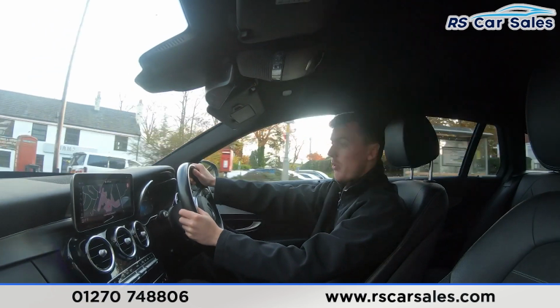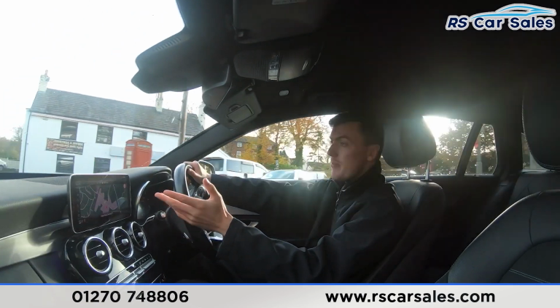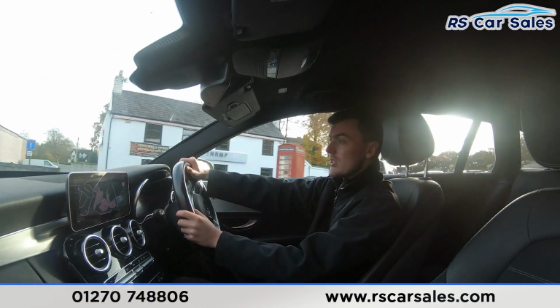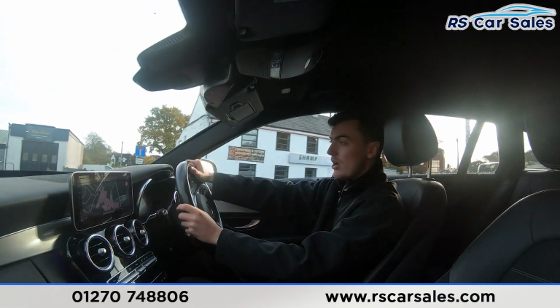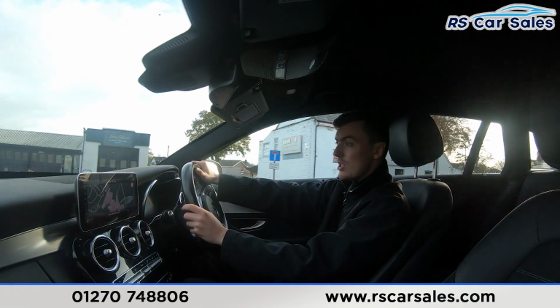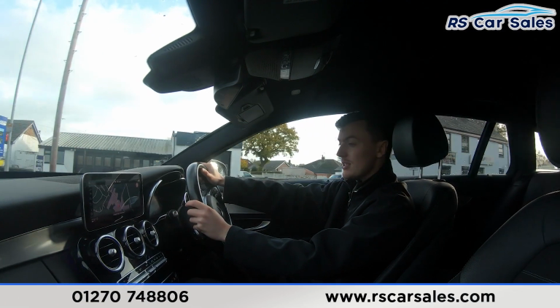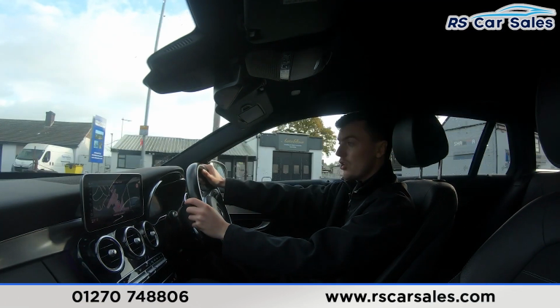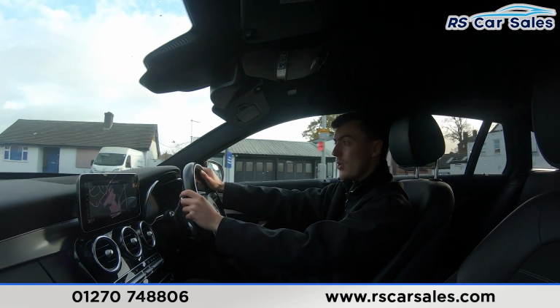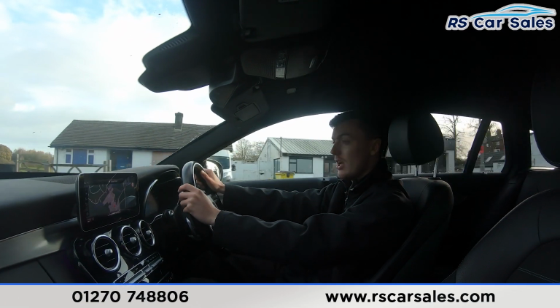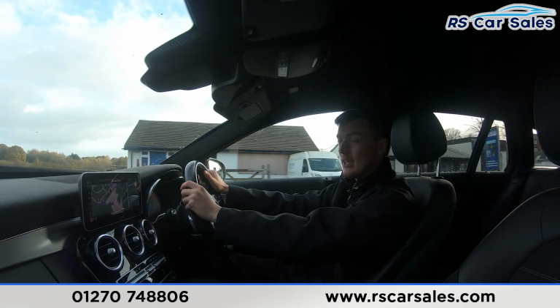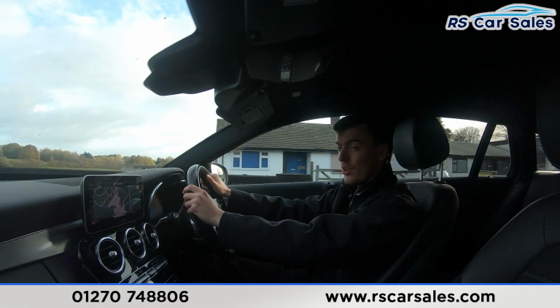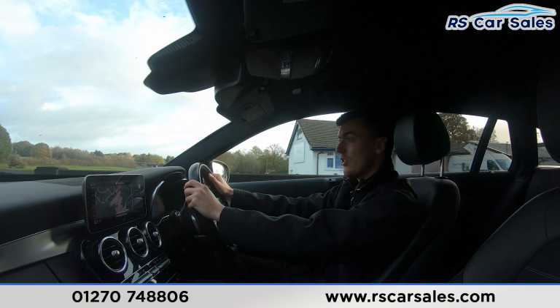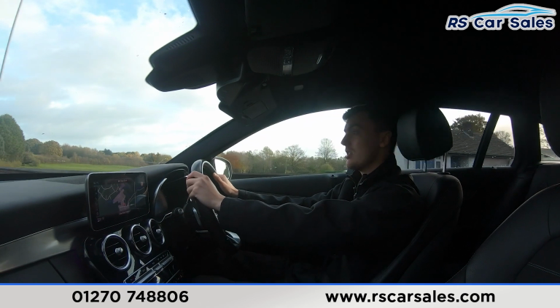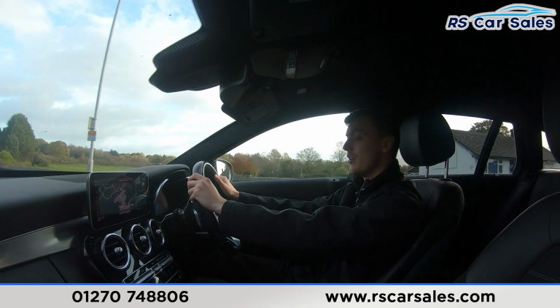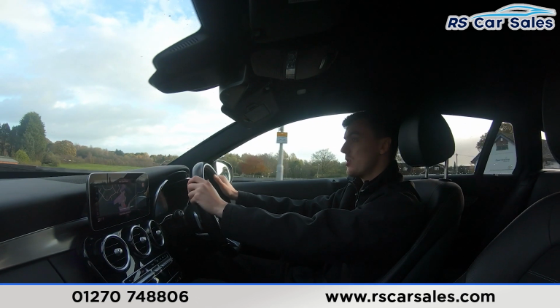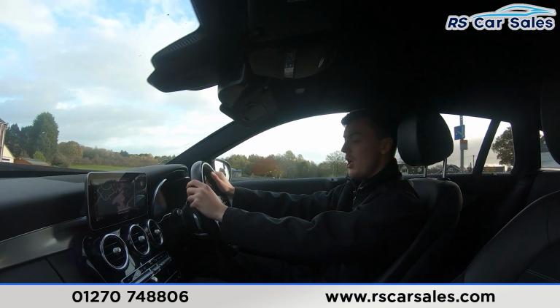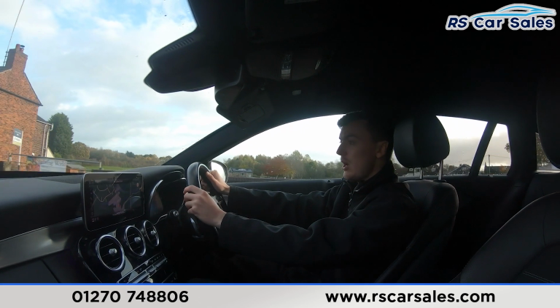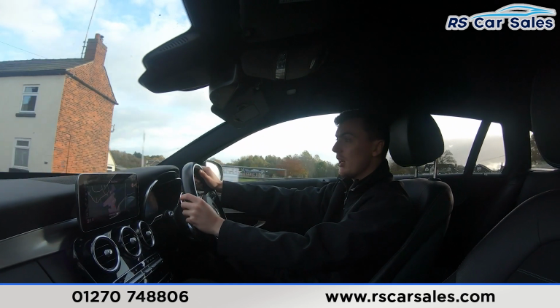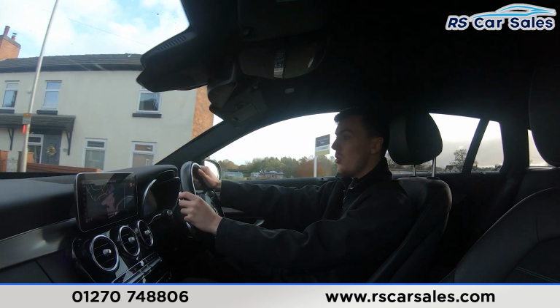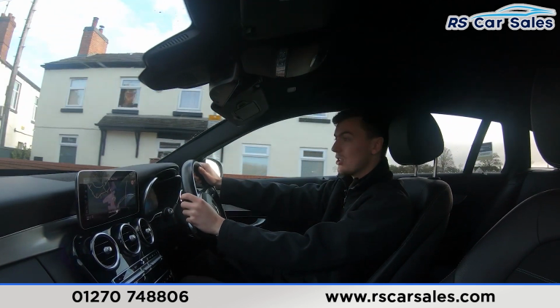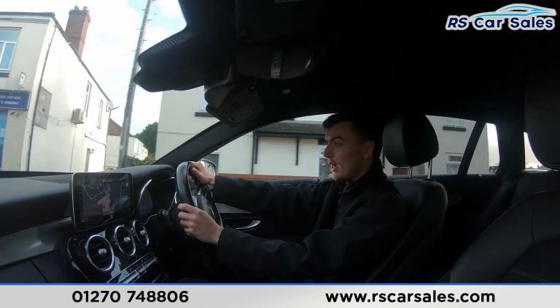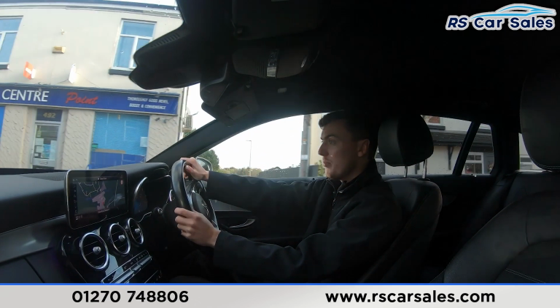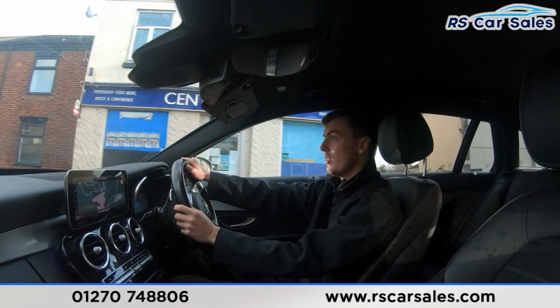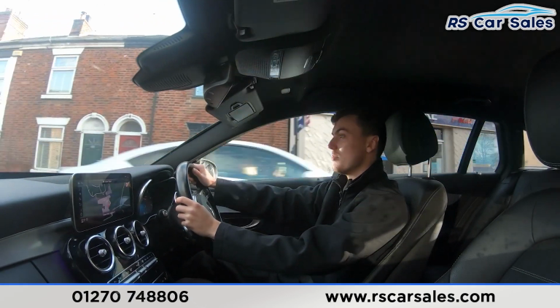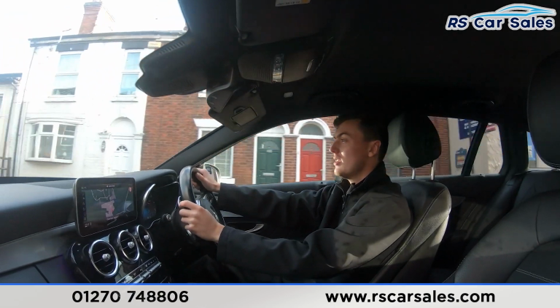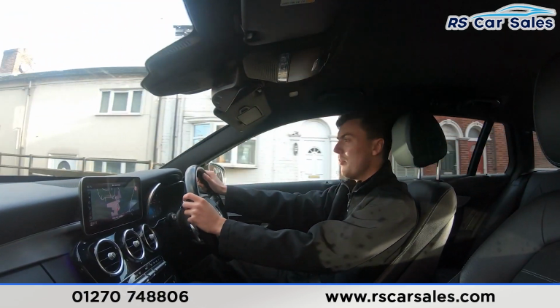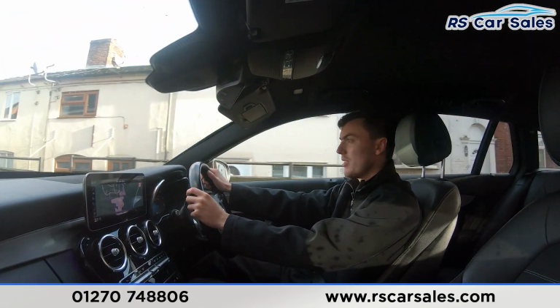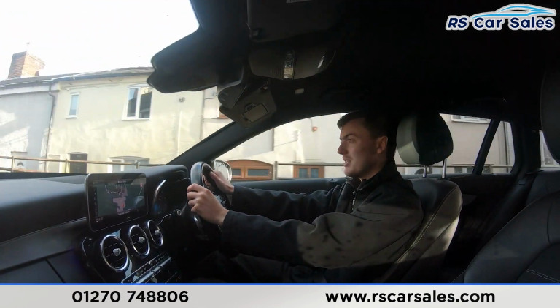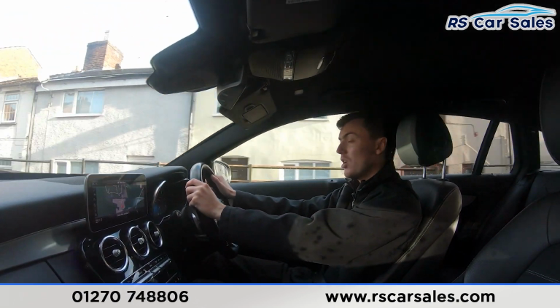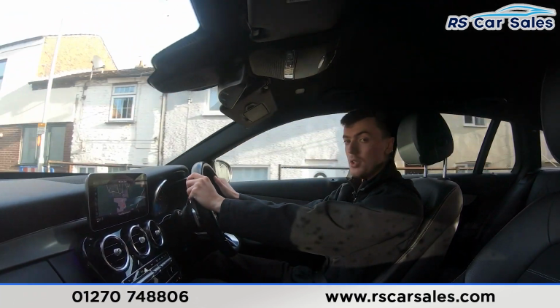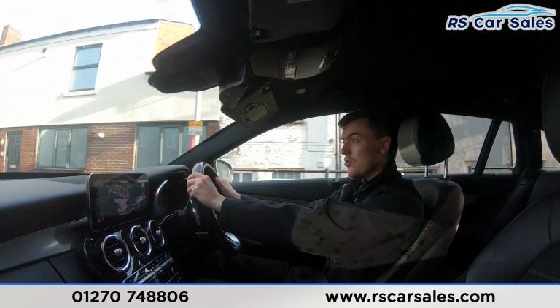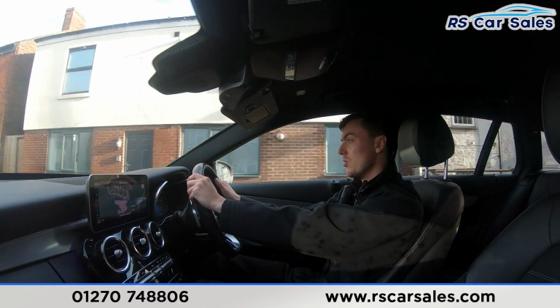We do have the main entertainment screen in the centre, currently showing the sat-nav, full of features as you've seen in the photos. Below there we have the climate control with ice-cold air conditioning, perfect for hot summer days, and we also have the automatic gearbox with all the different drive modes.